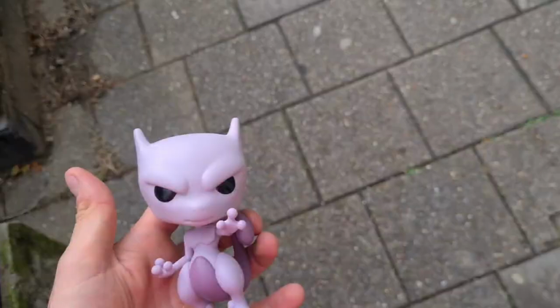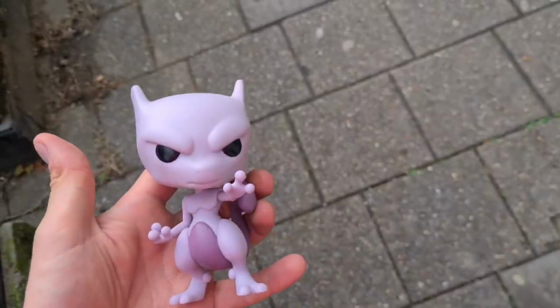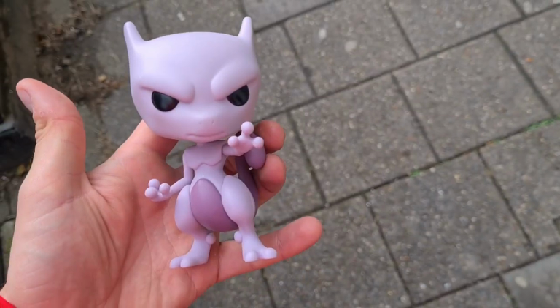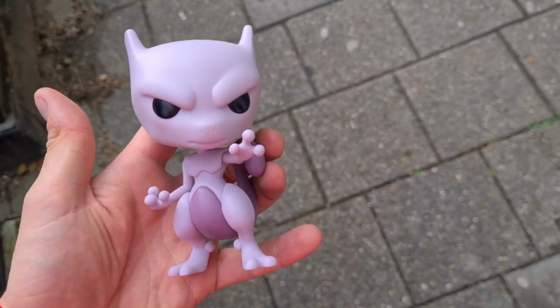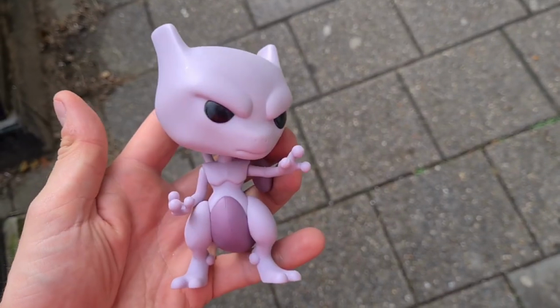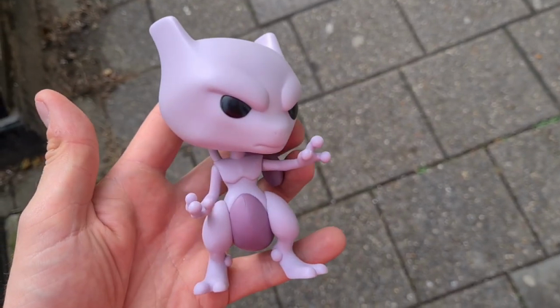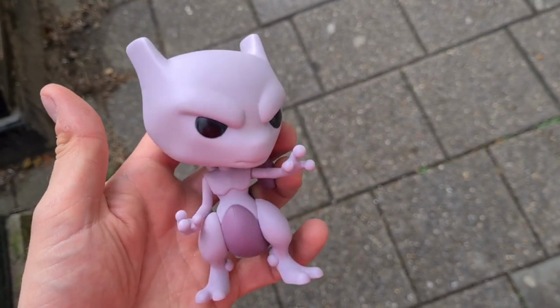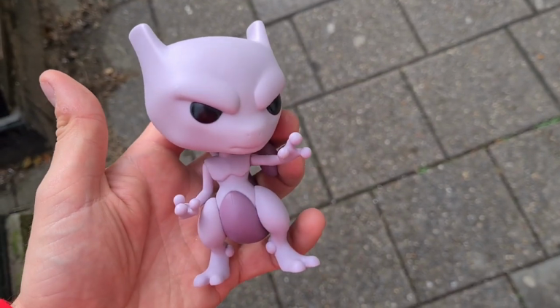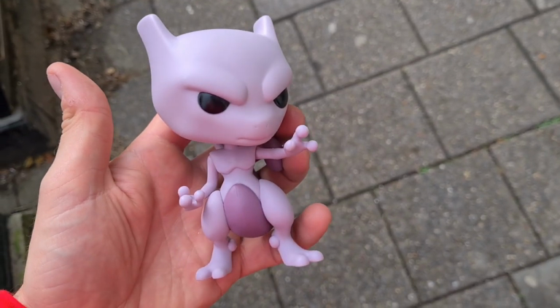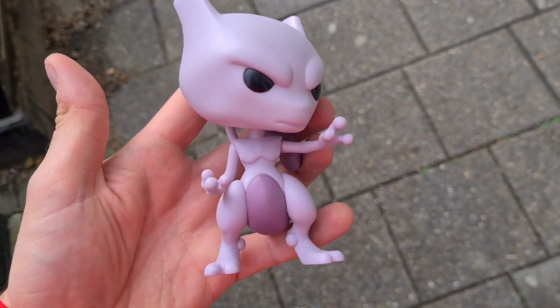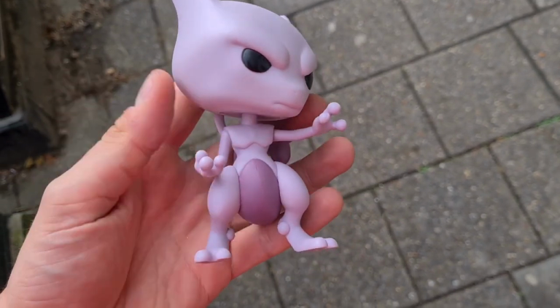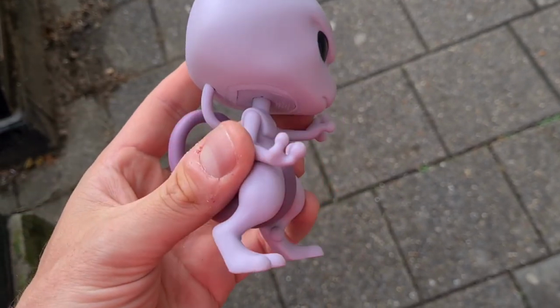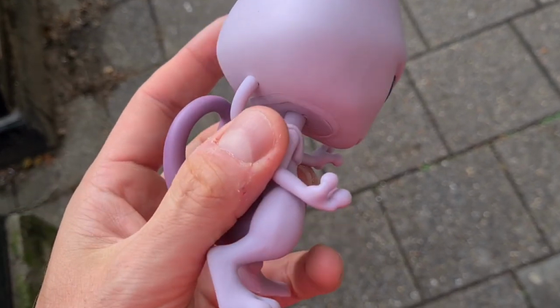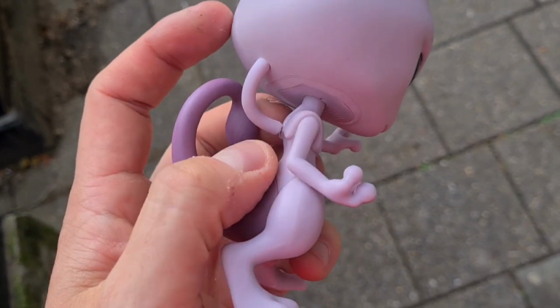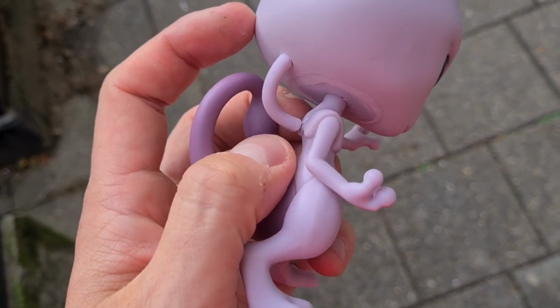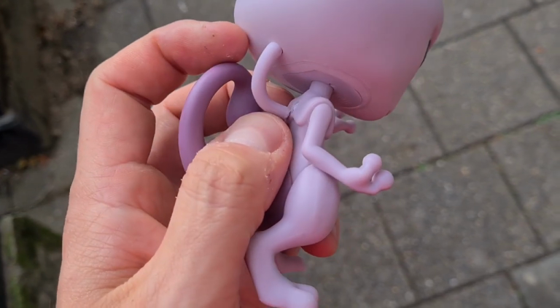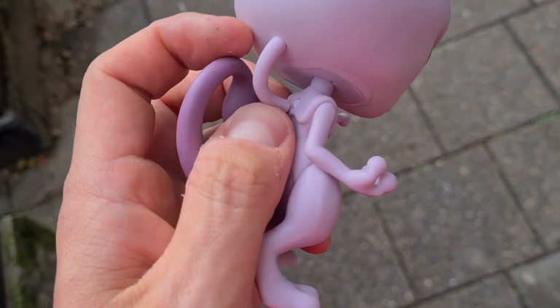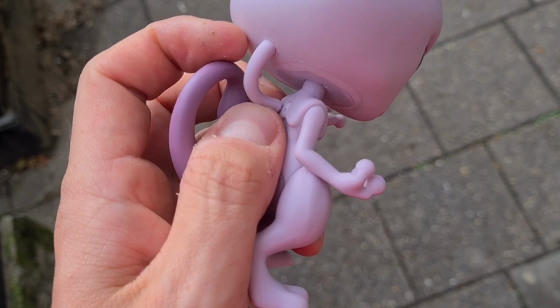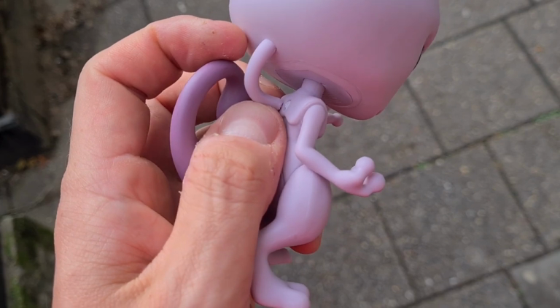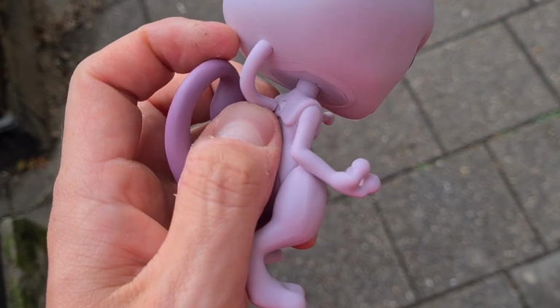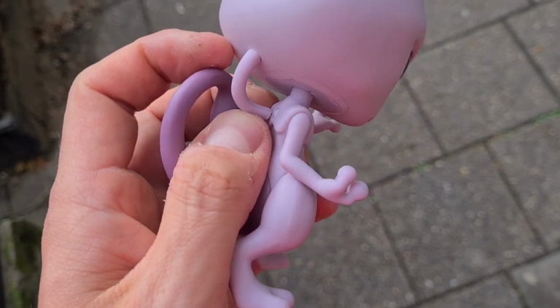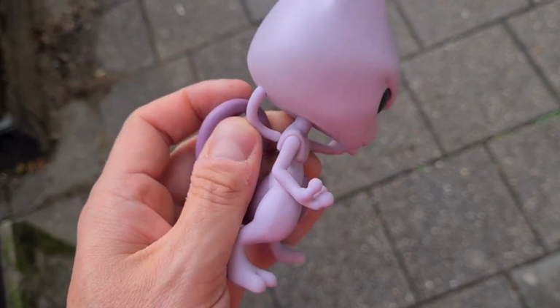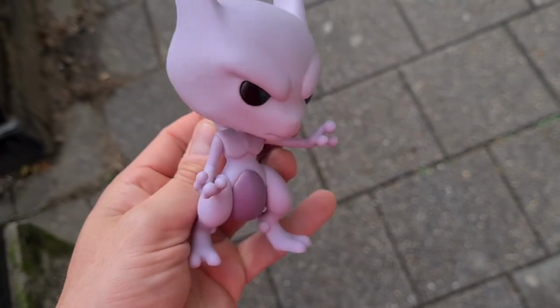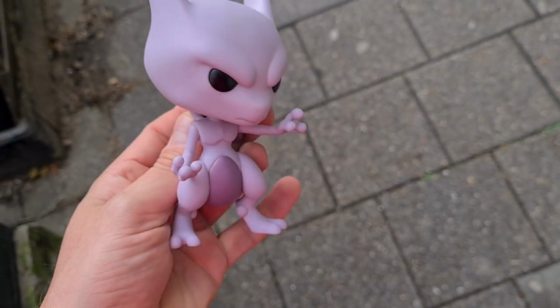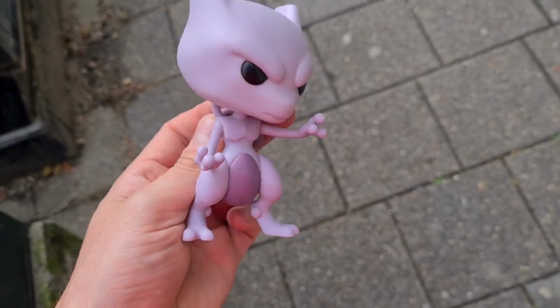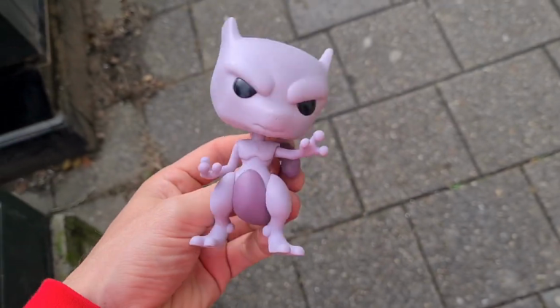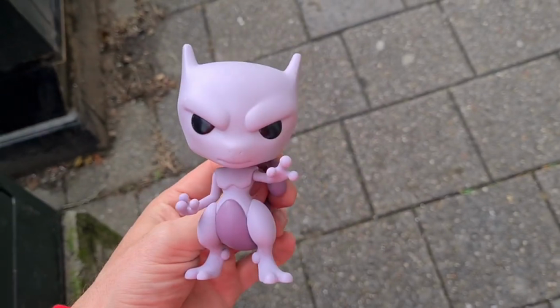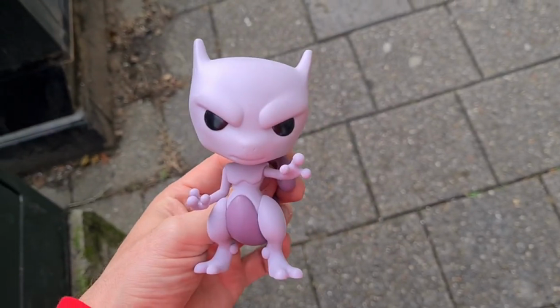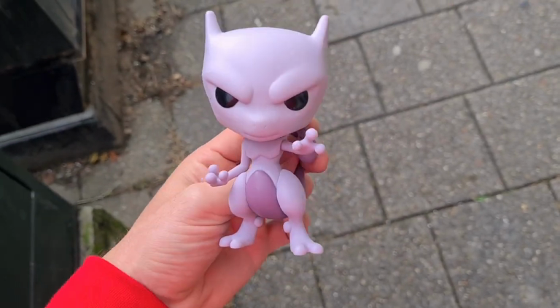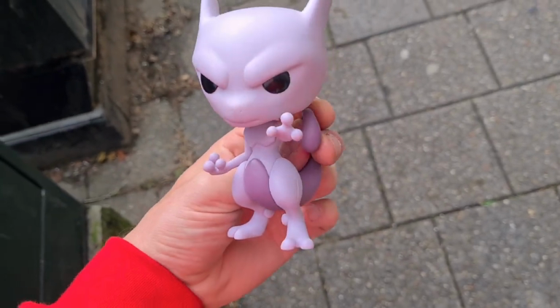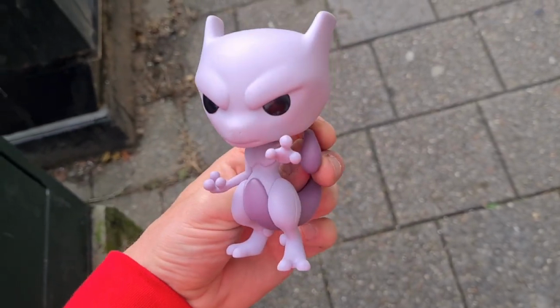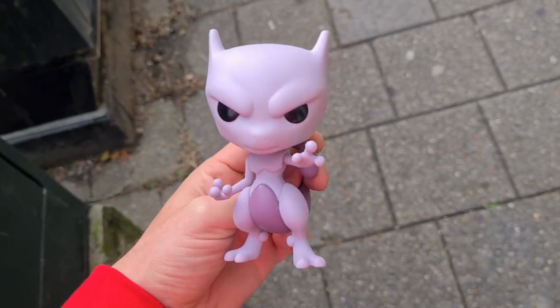Just chilling on the shelf behind the rail was this Funko Pop Mewtwo. It is snapped at the back there, but it was only 50p — can't be leaving him behind for that.